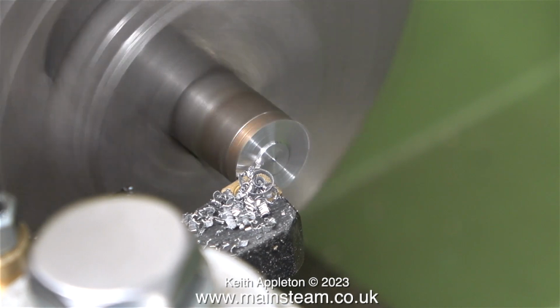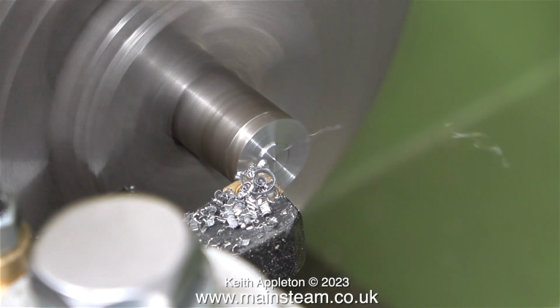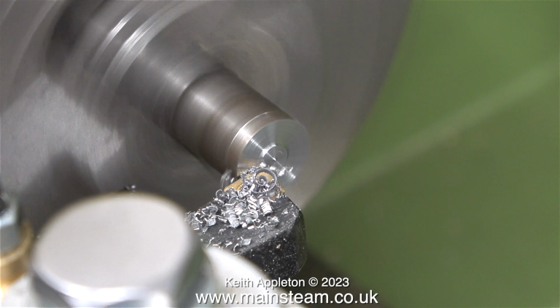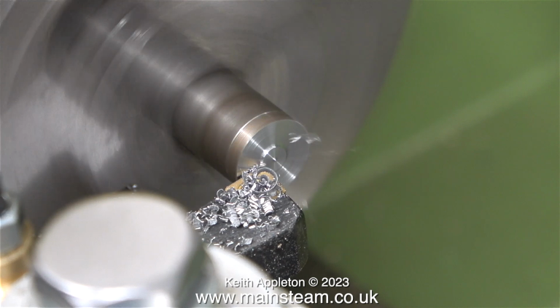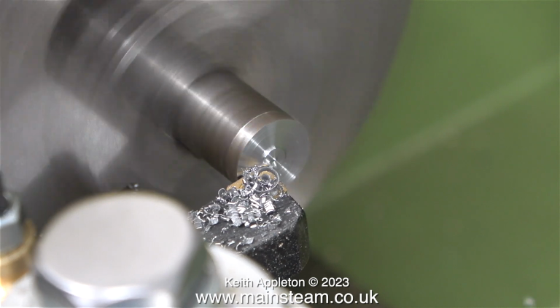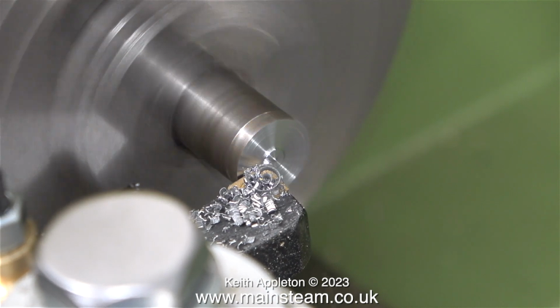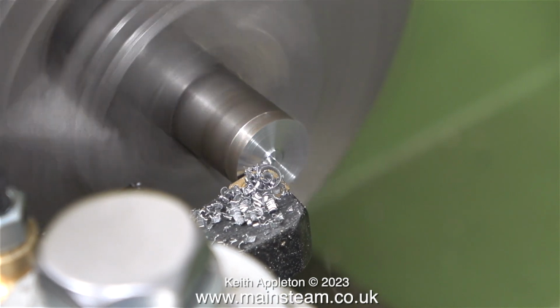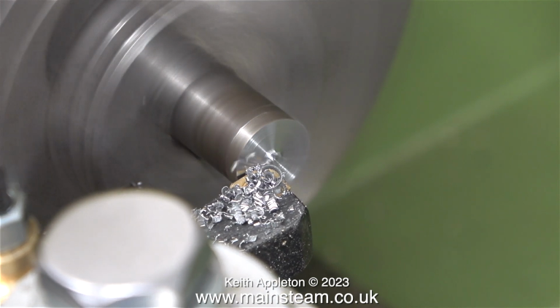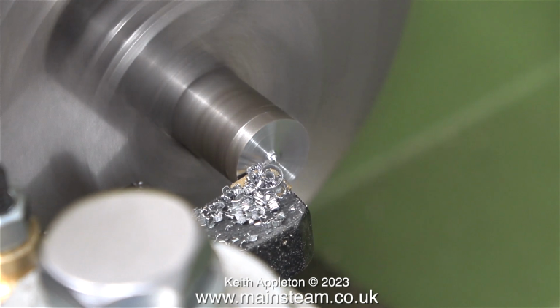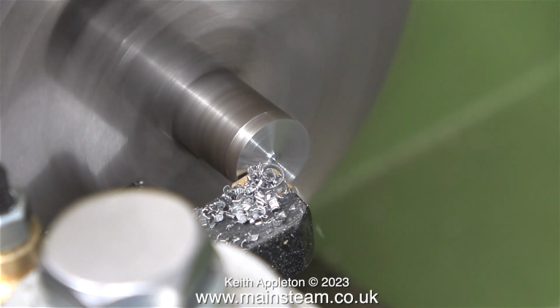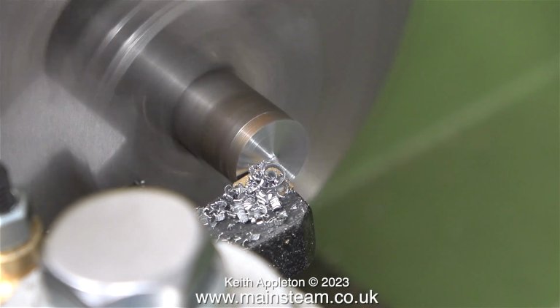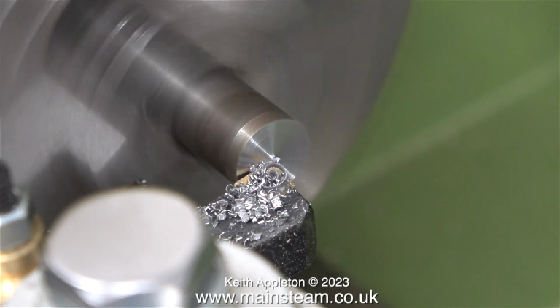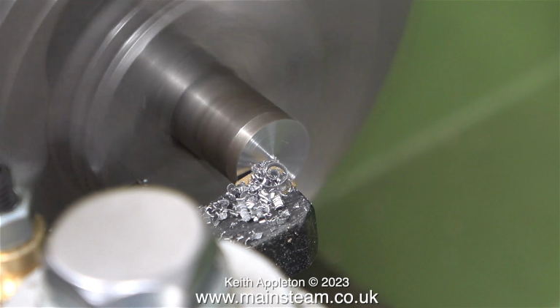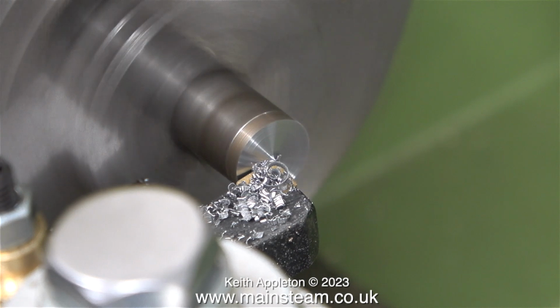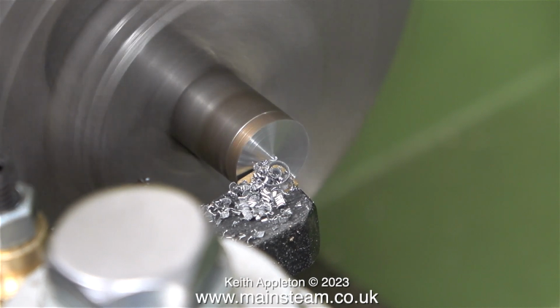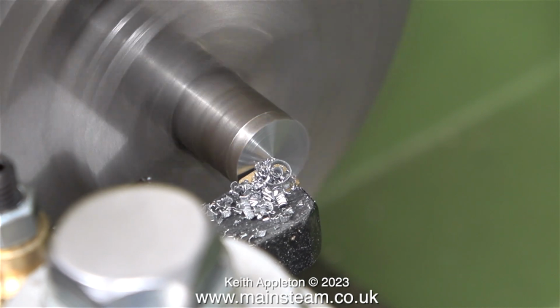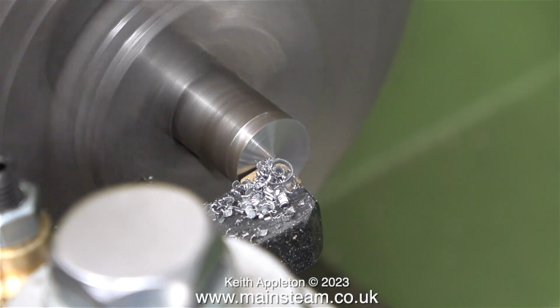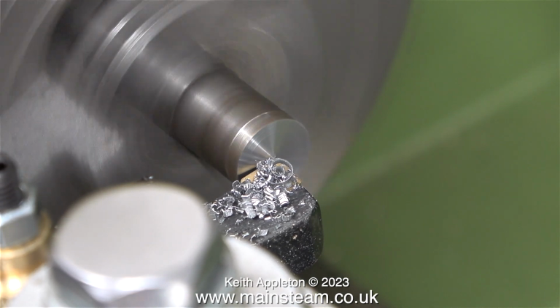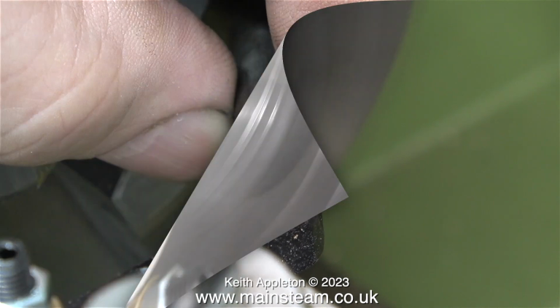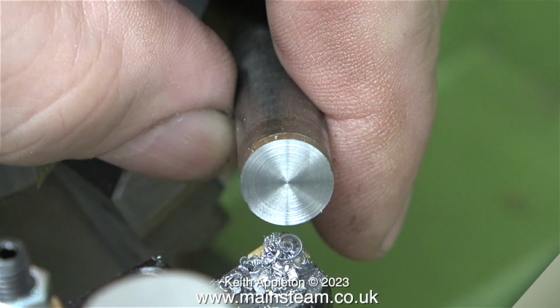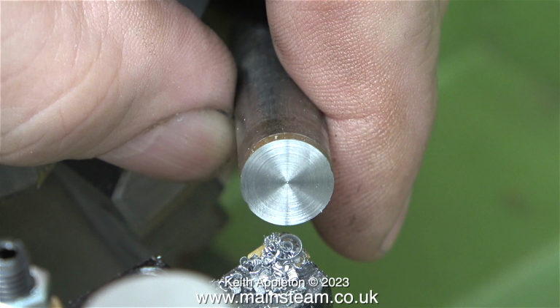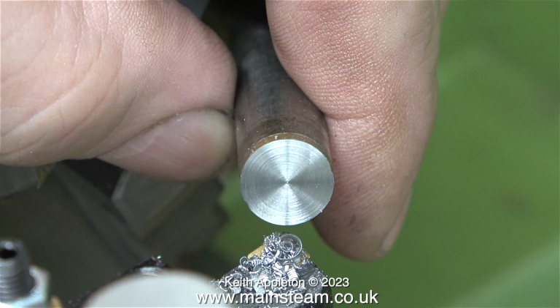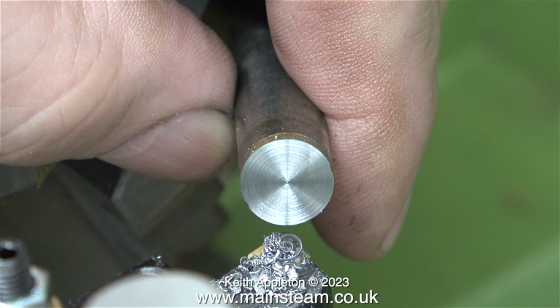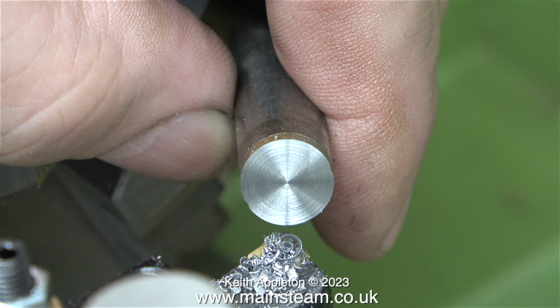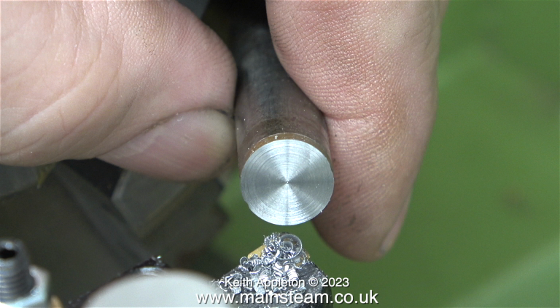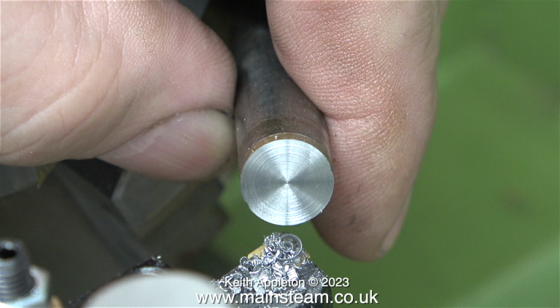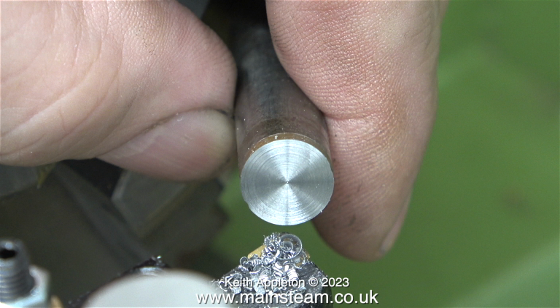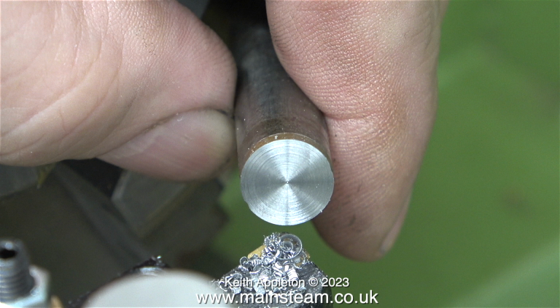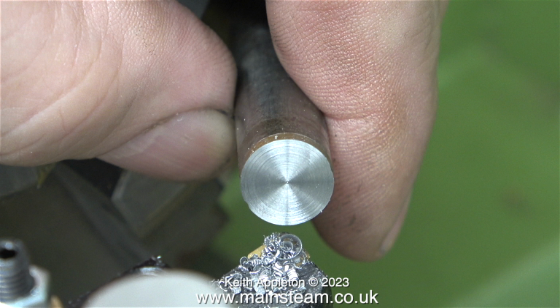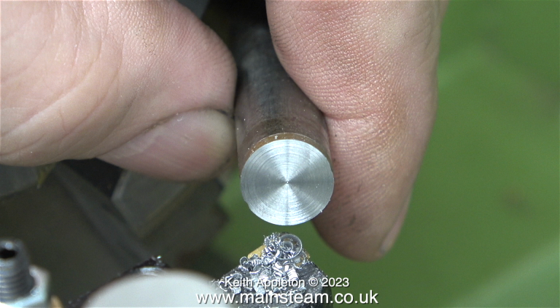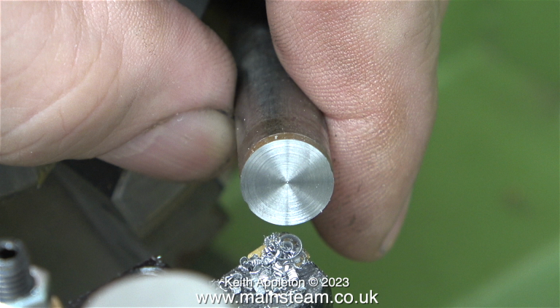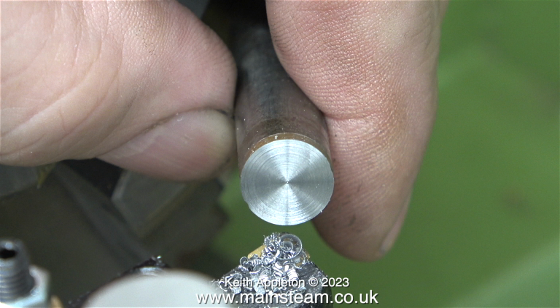Normally when I machine a piece of steel like this, the tool gets dragged into the work and leaves rings. But now the only rings that I get are when I turn the hand wheel too fast. That's about it.